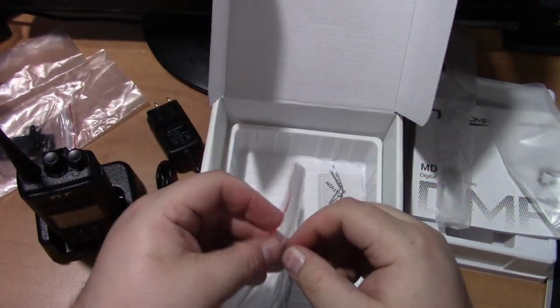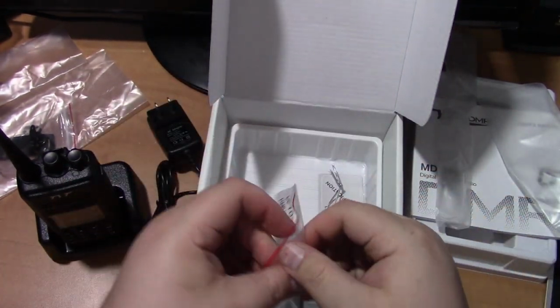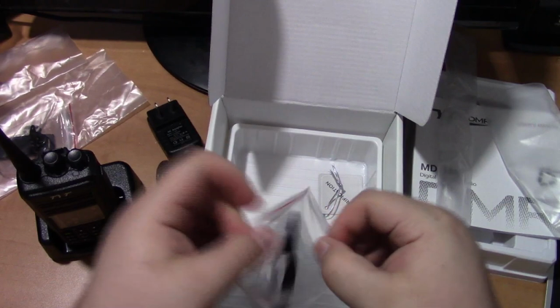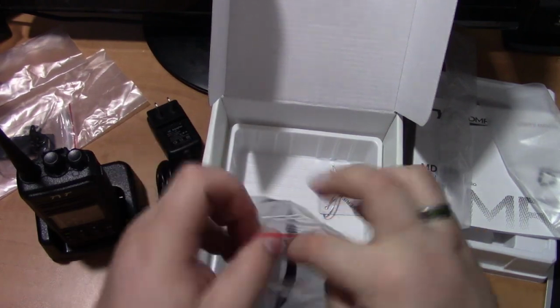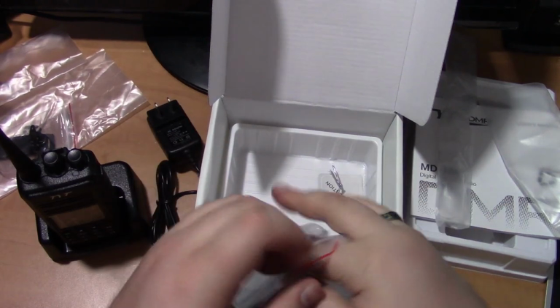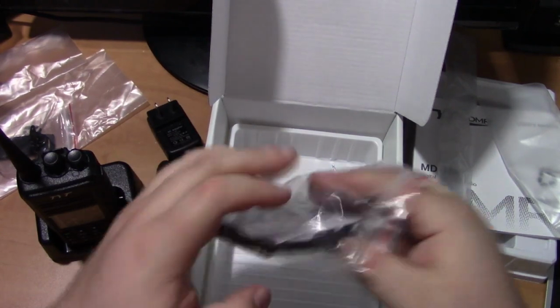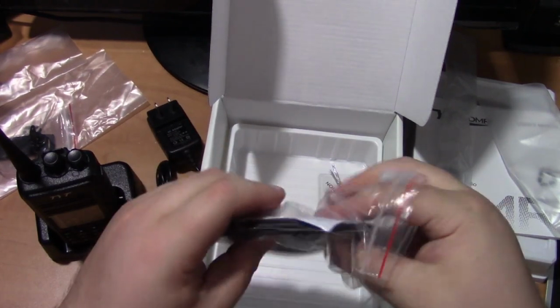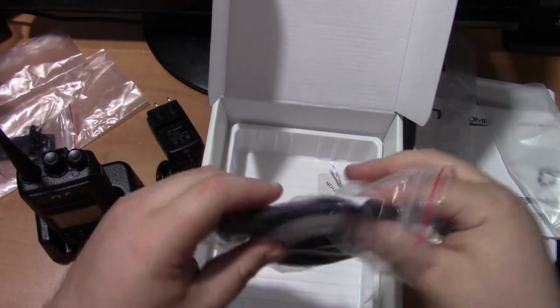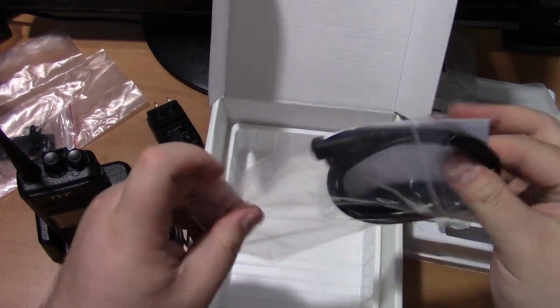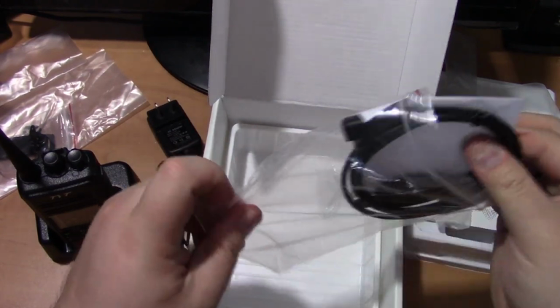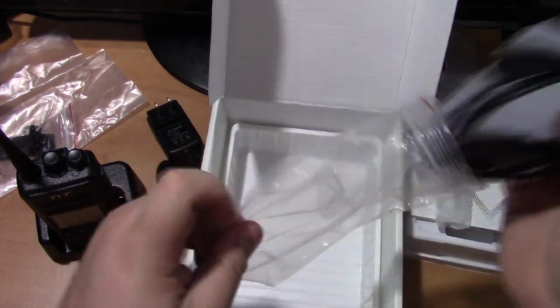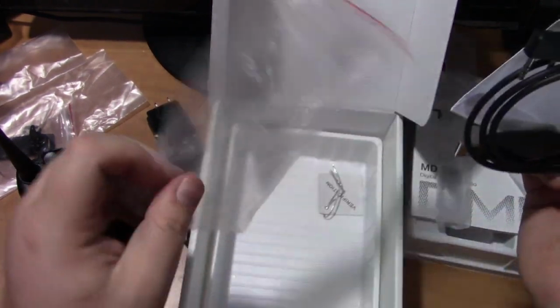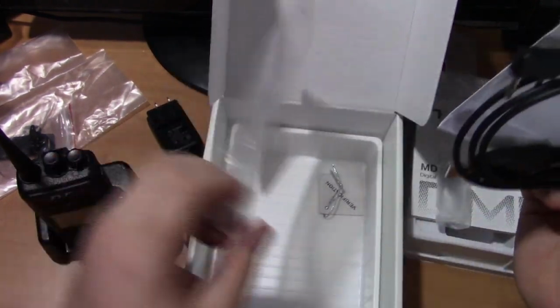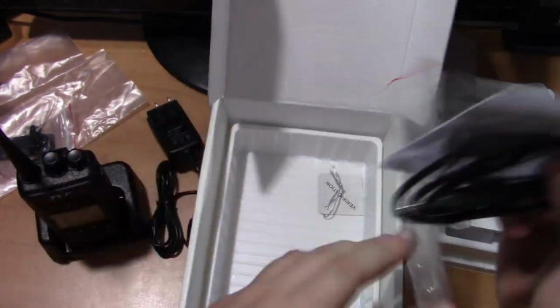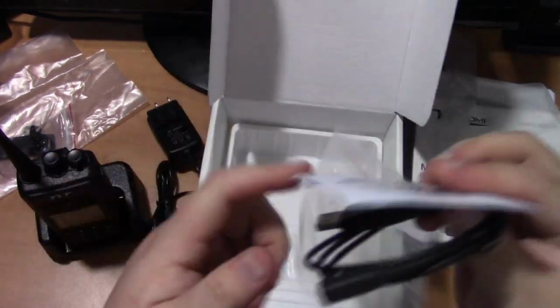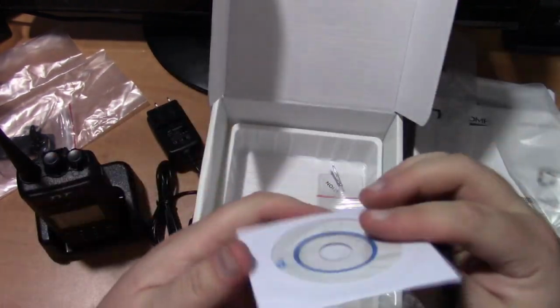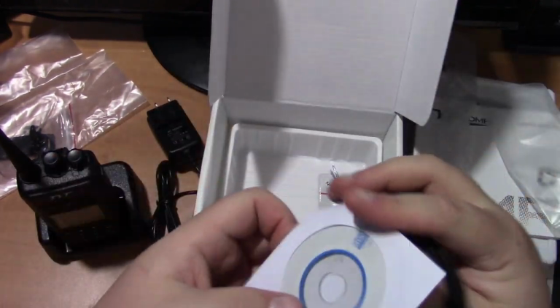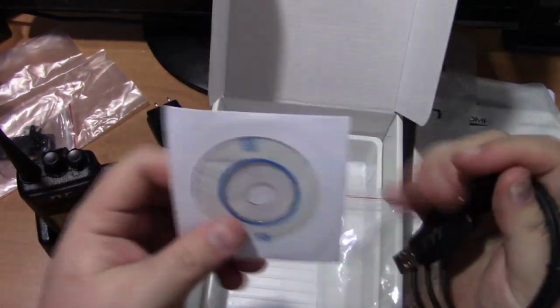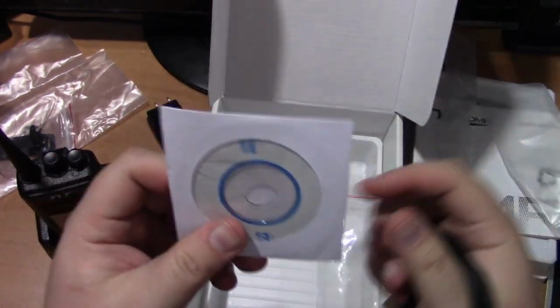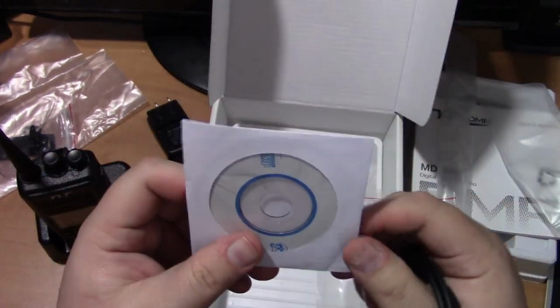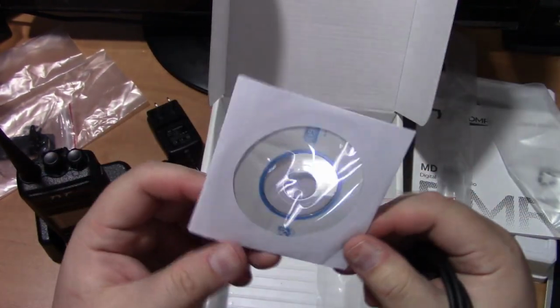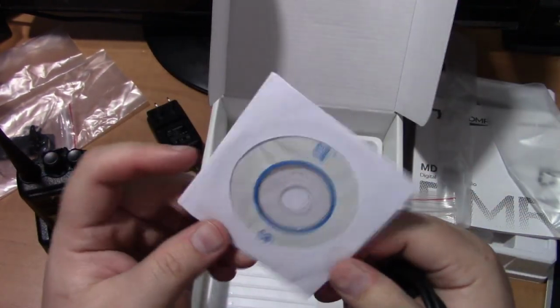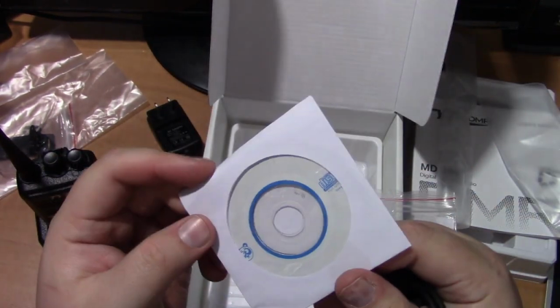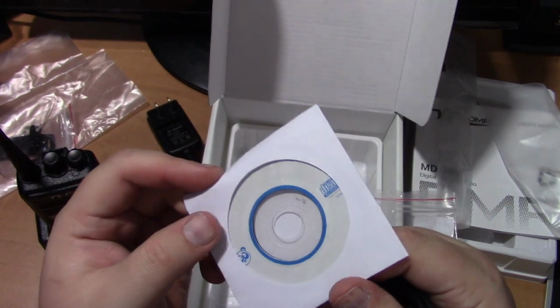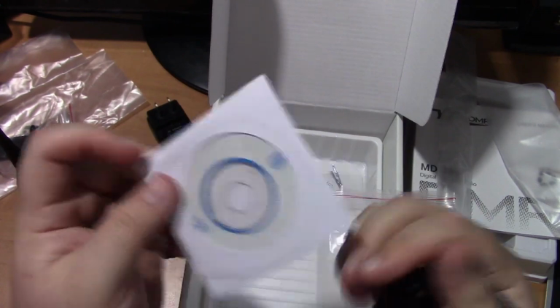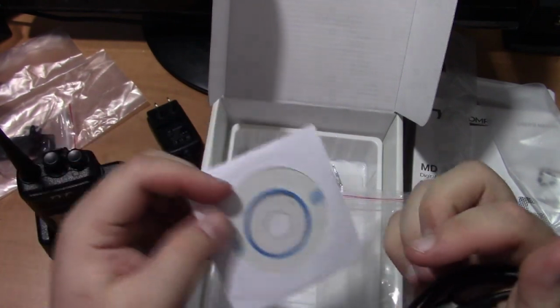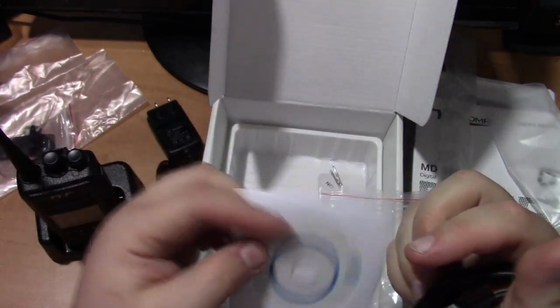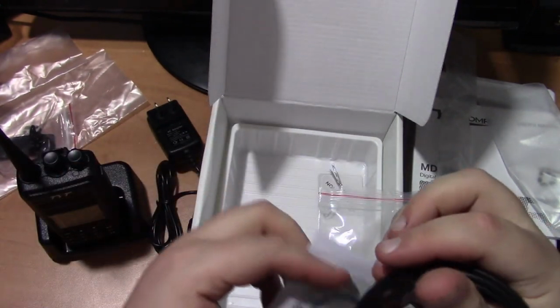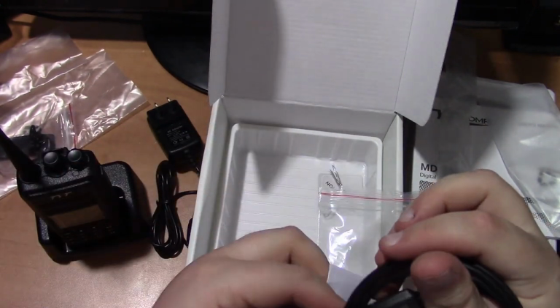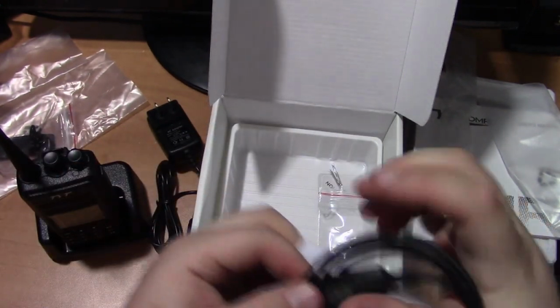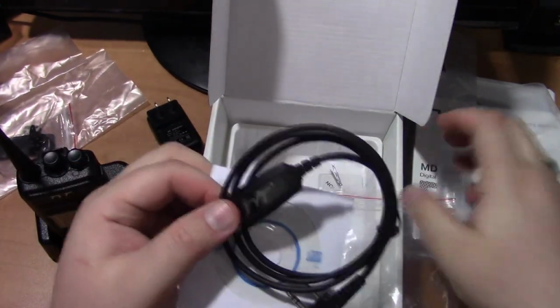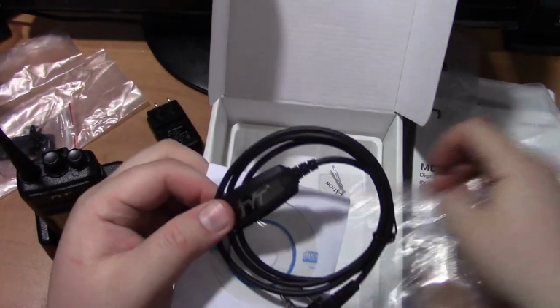And the programming cable for the radio itself, and a mini disc with the programming software.